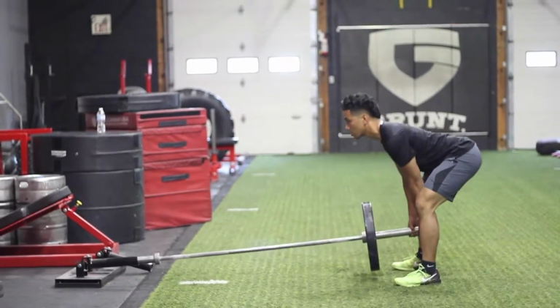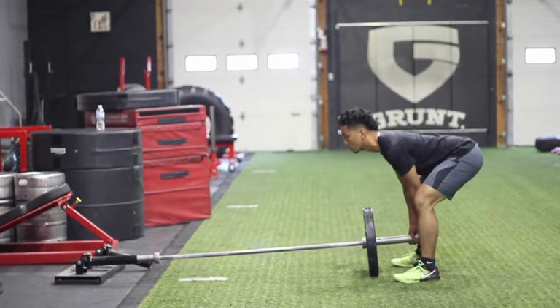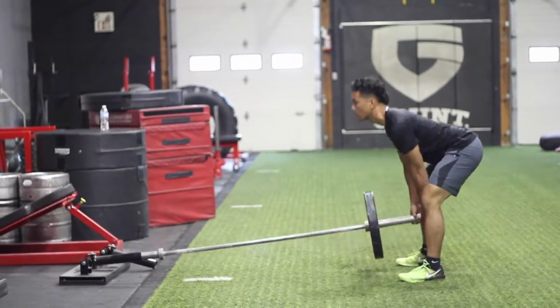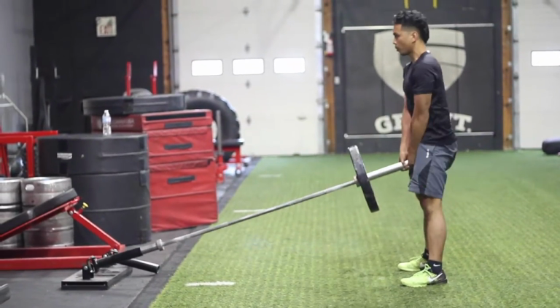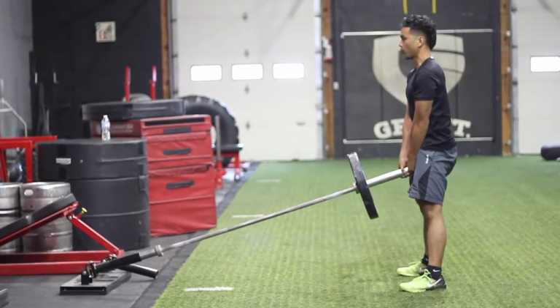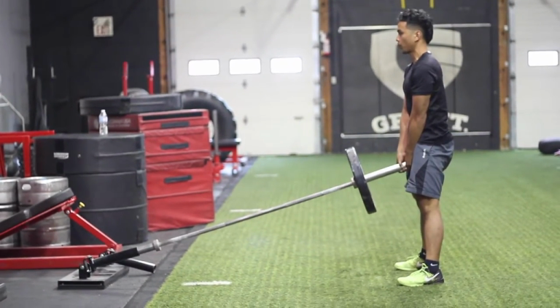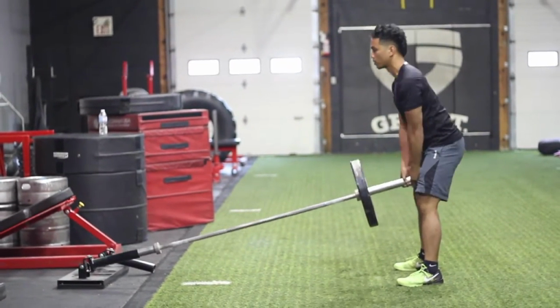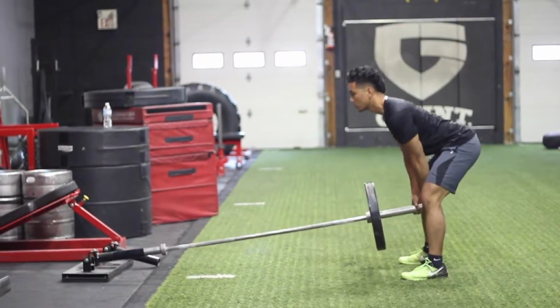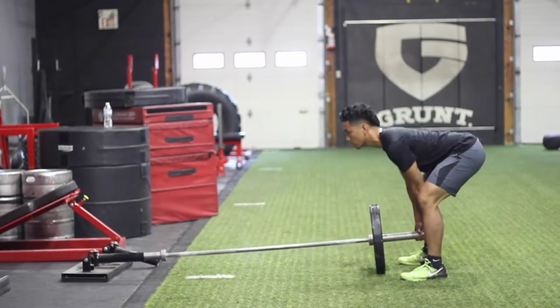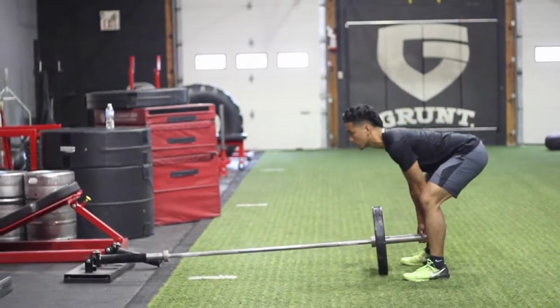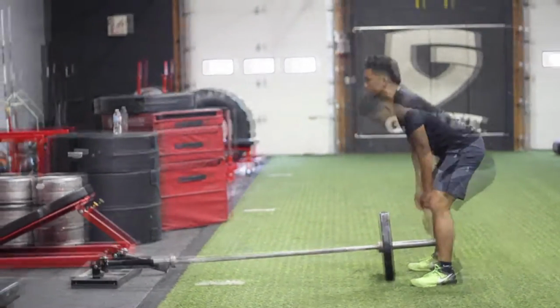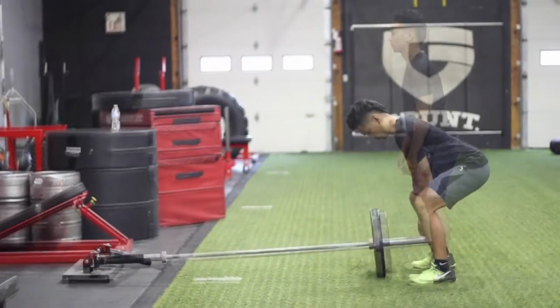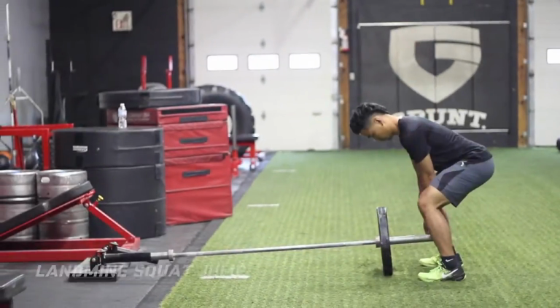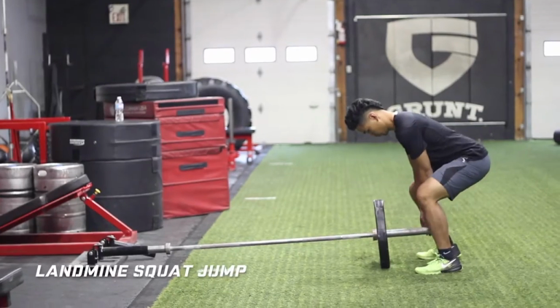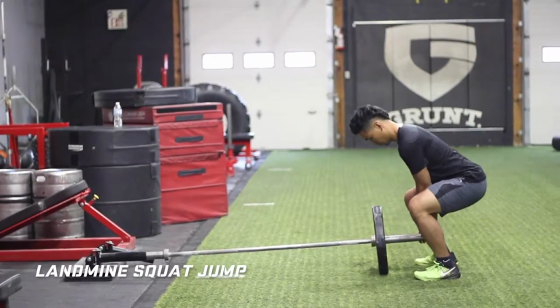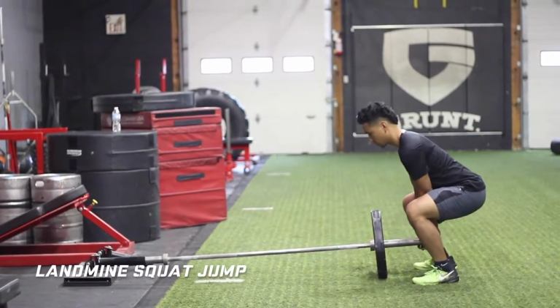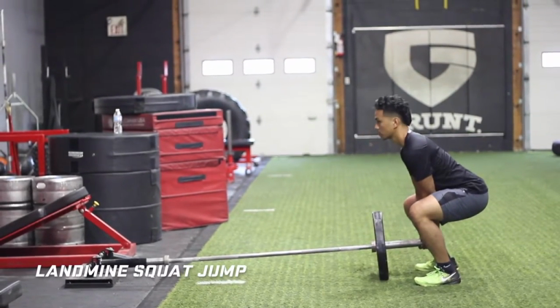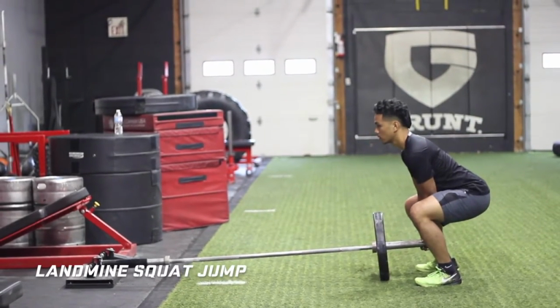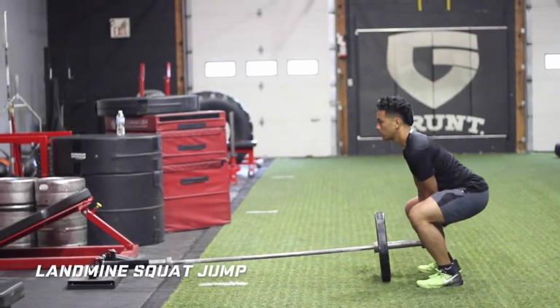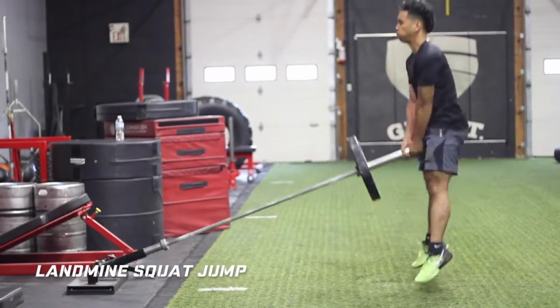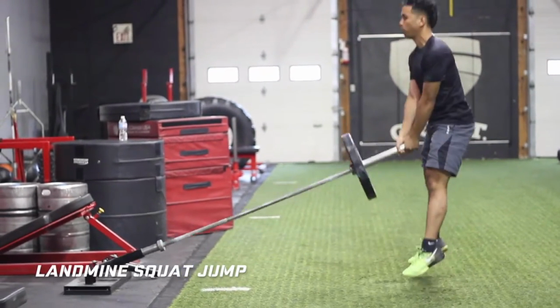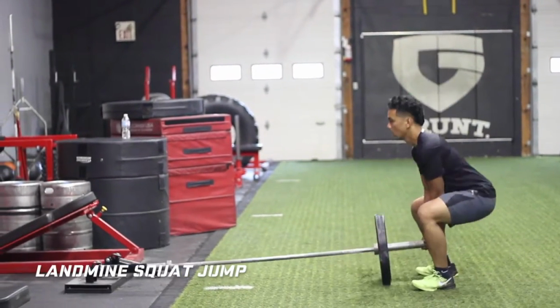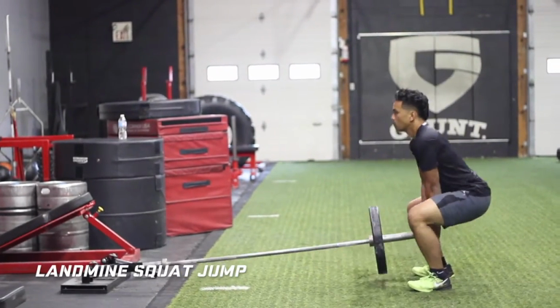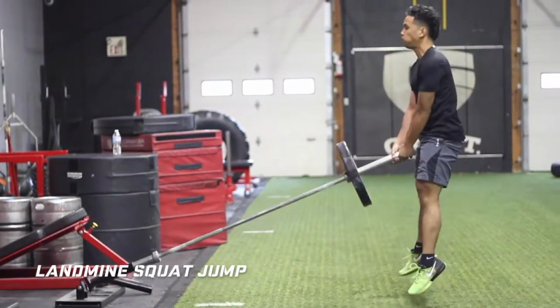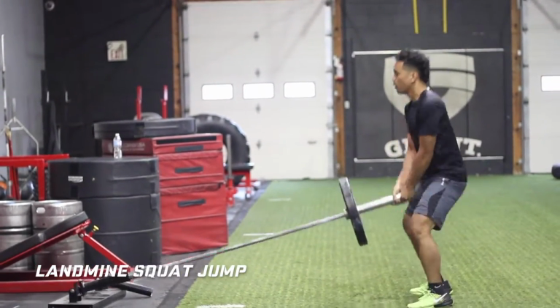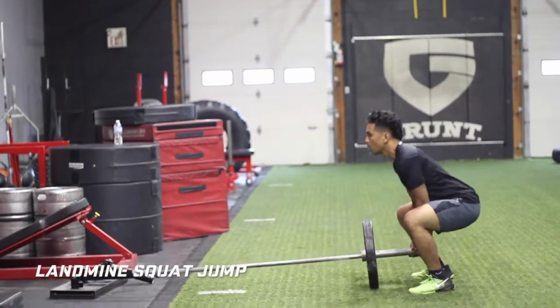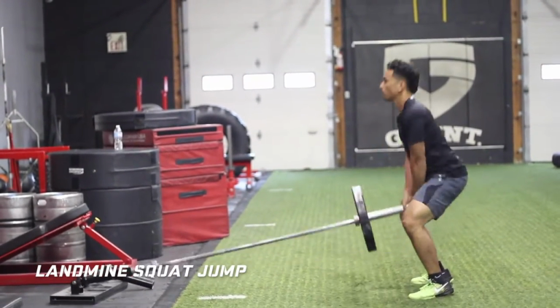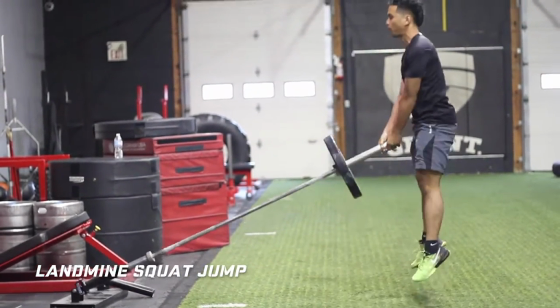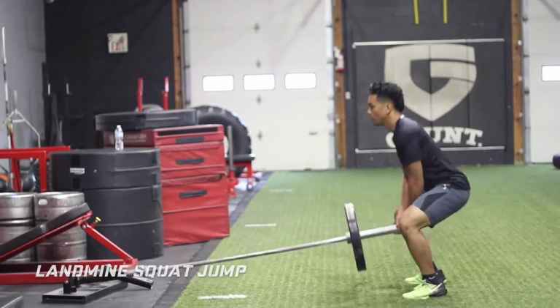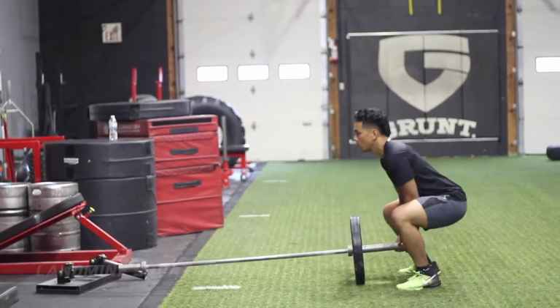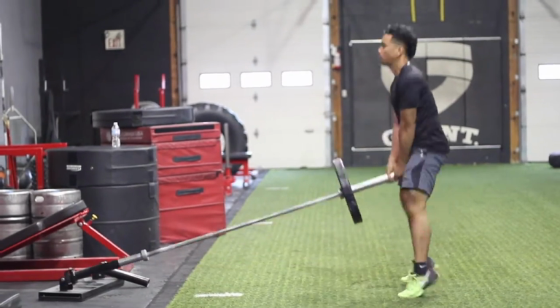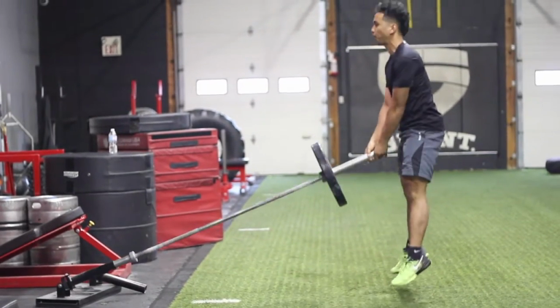What's great about the squat jump is that you can load them up and it's a lot easier on the lower back in comparison to a loaded barbell squat jump. Key points are: start light and make sure each jump is explosive.